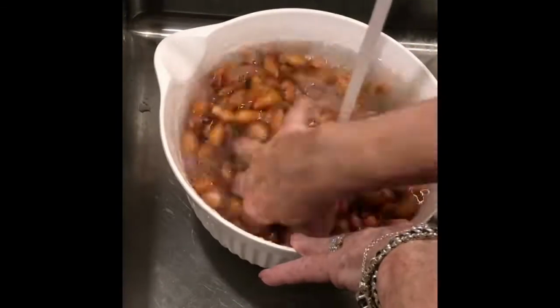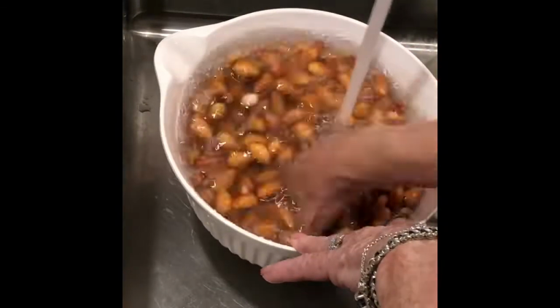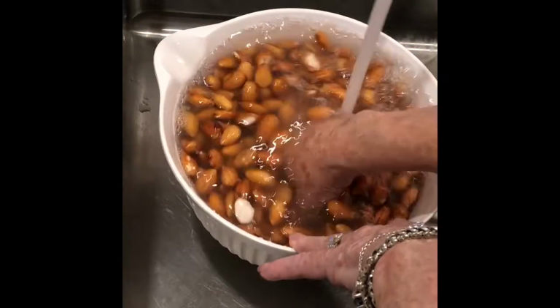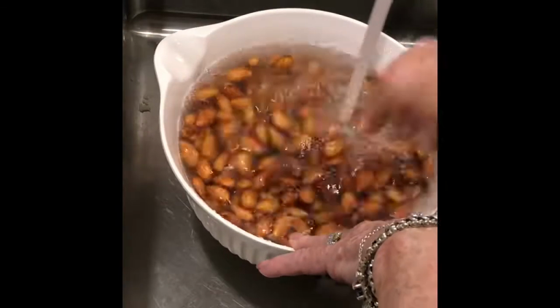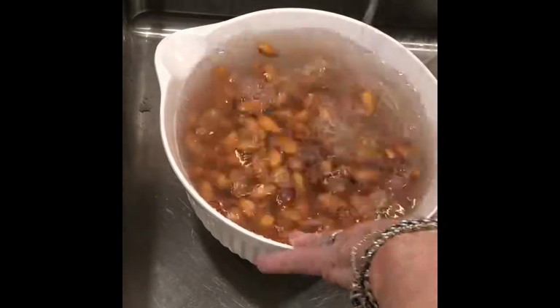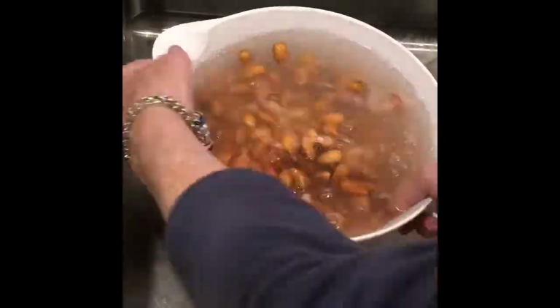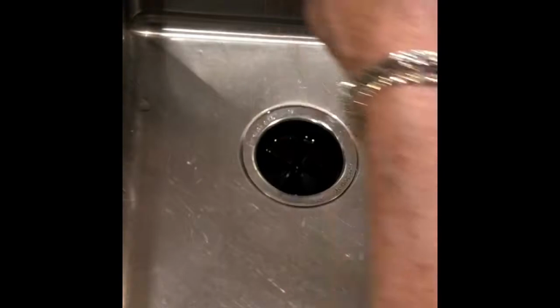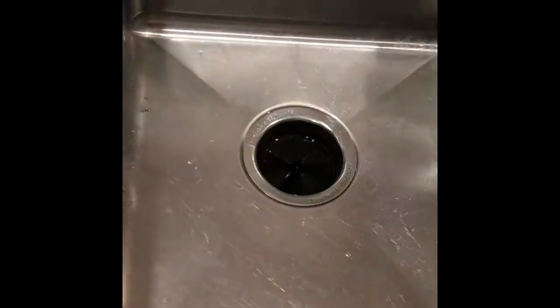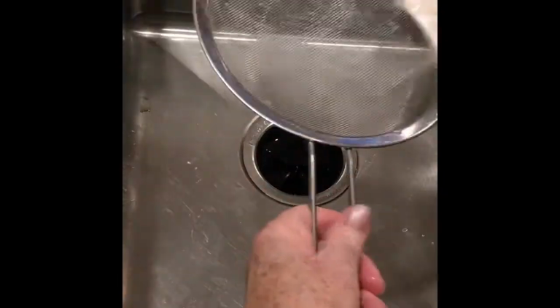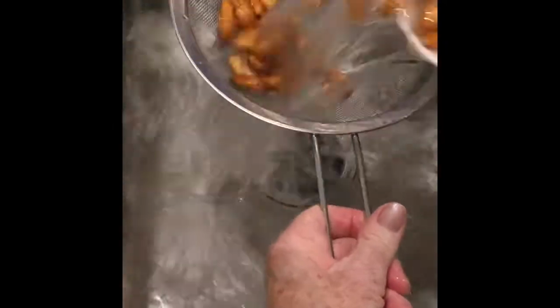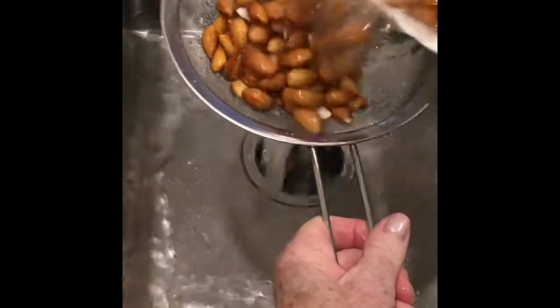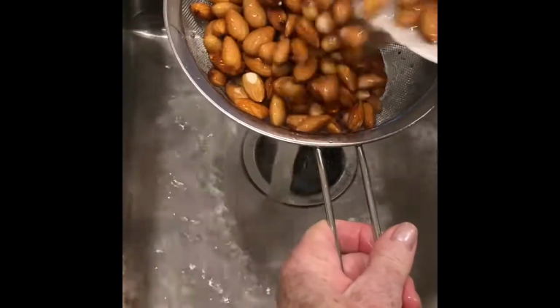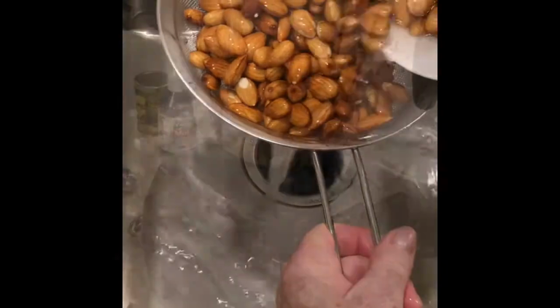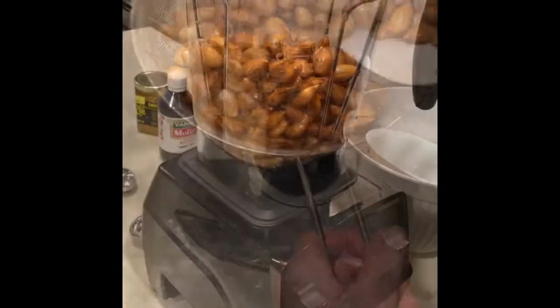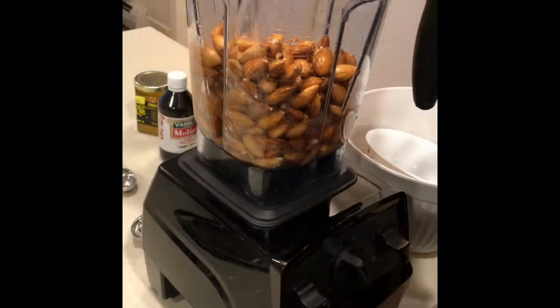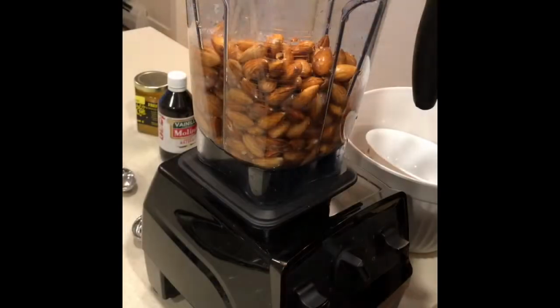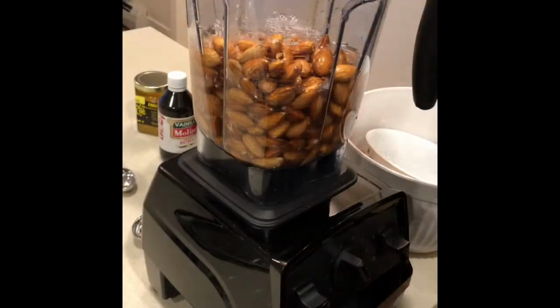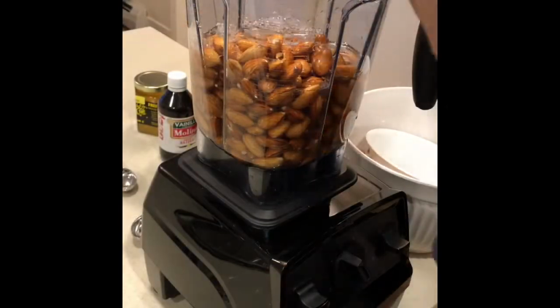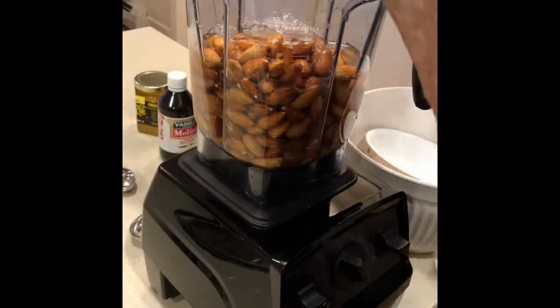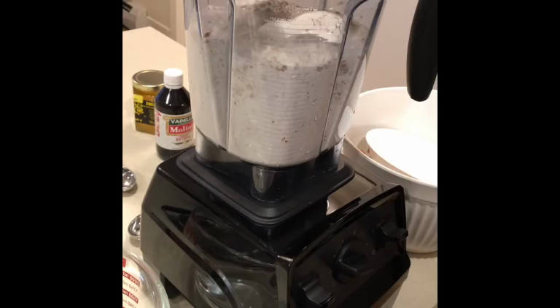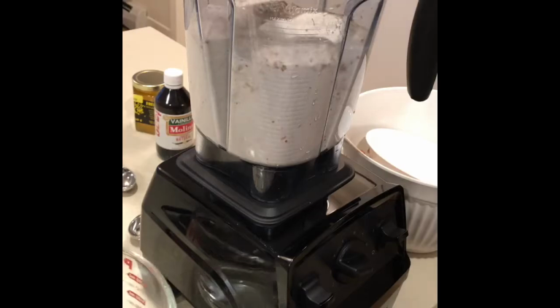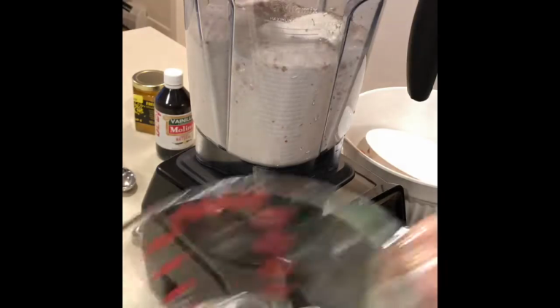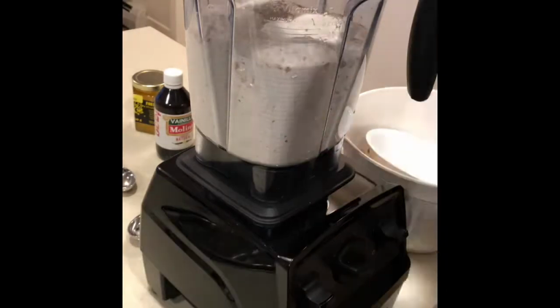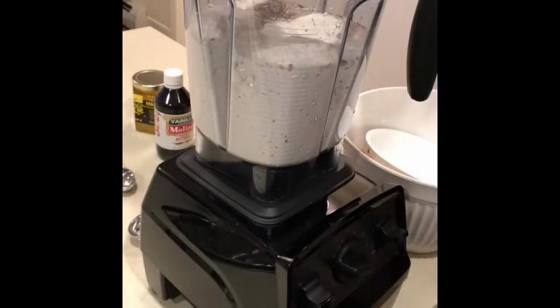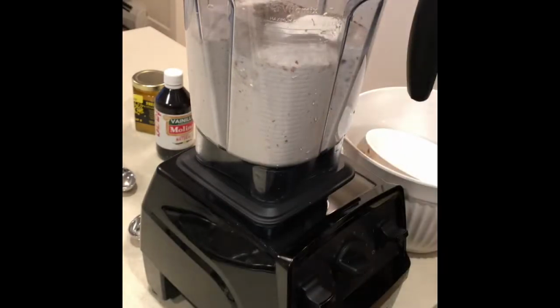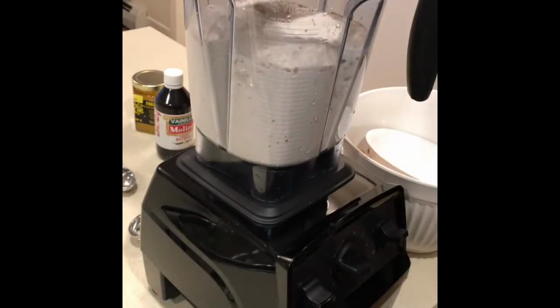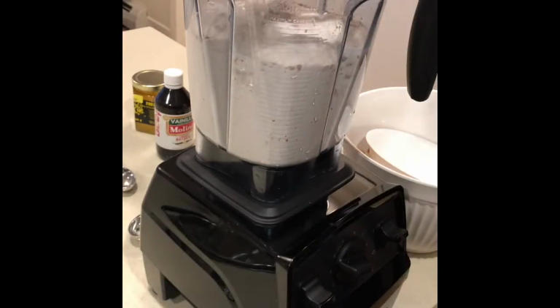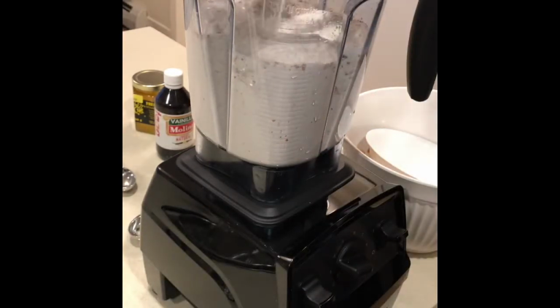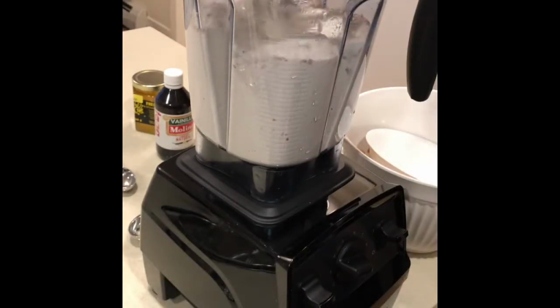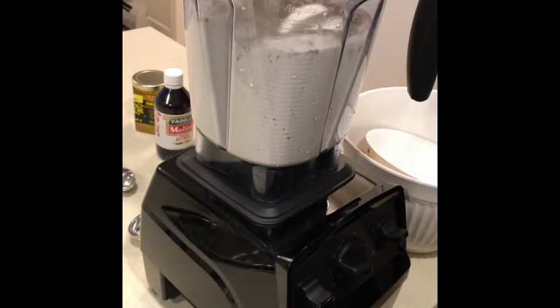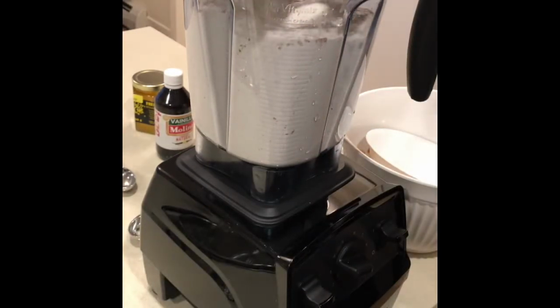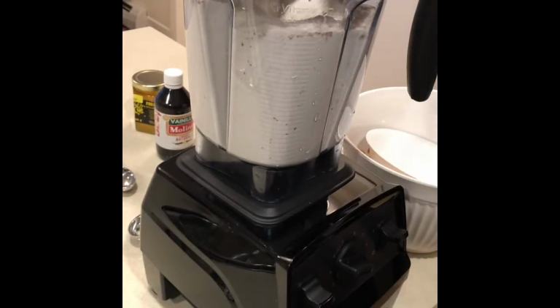Soak your almonds overnight, up to 24-36 hours, then strain them and into the blender they go. You'll use double the water if not more, depending on whether you want it thick or thin.